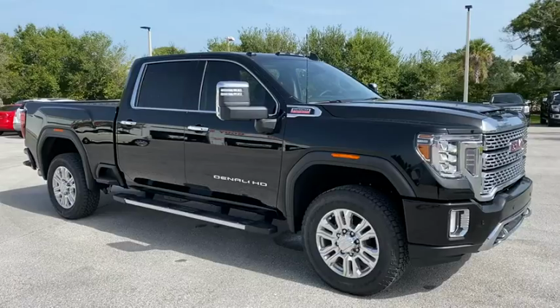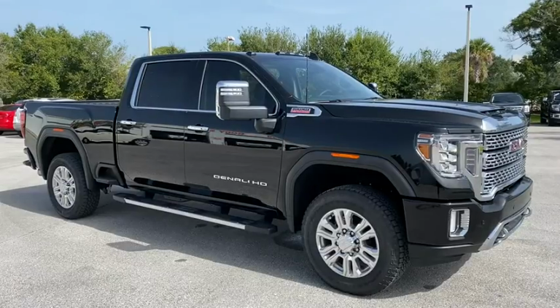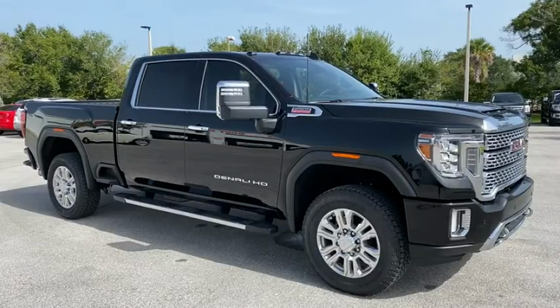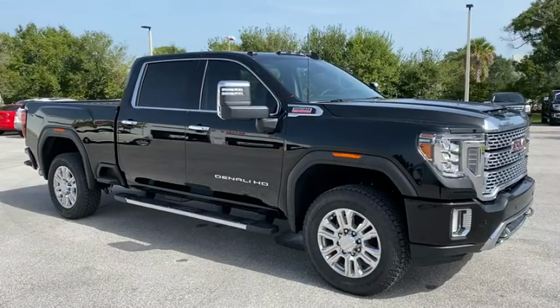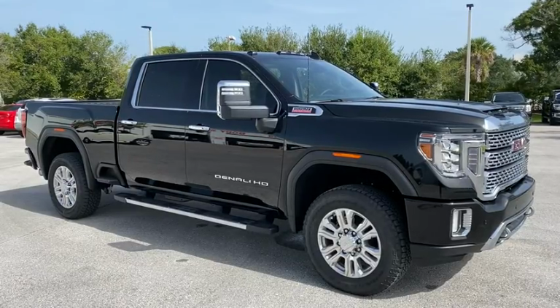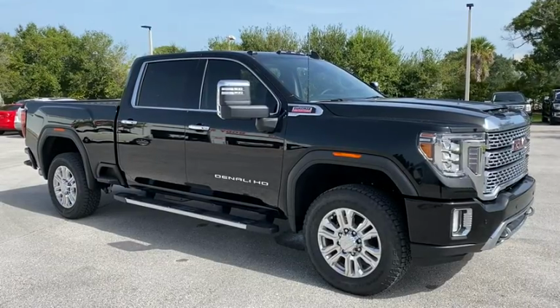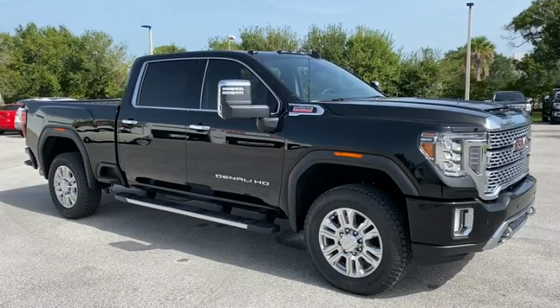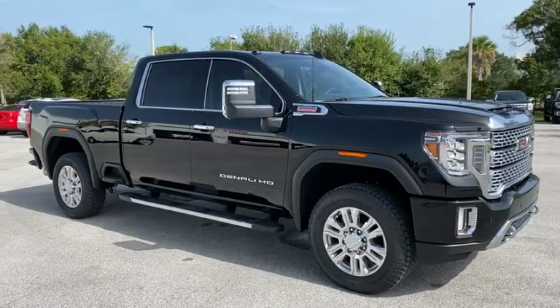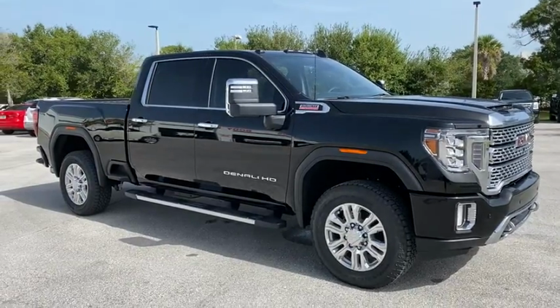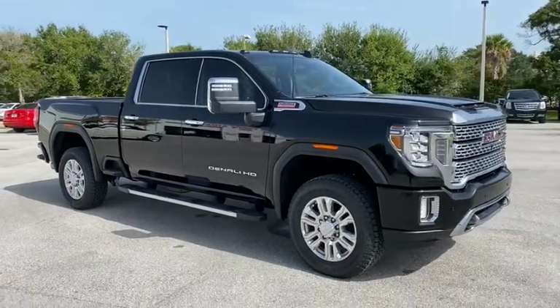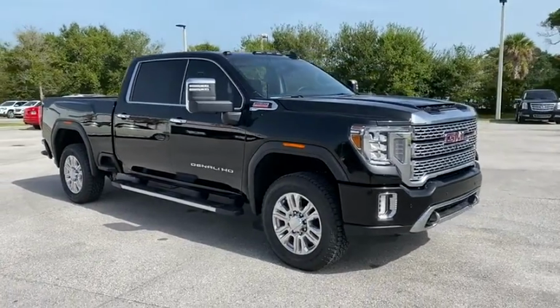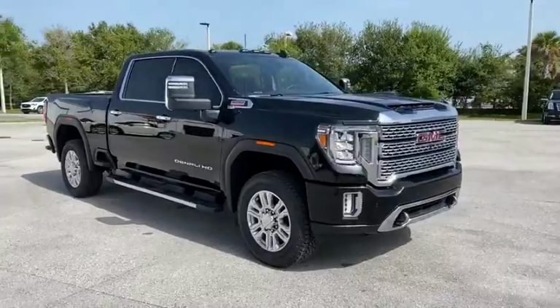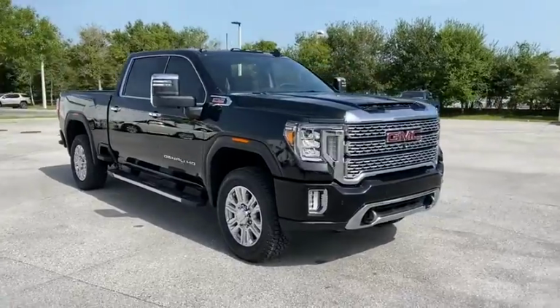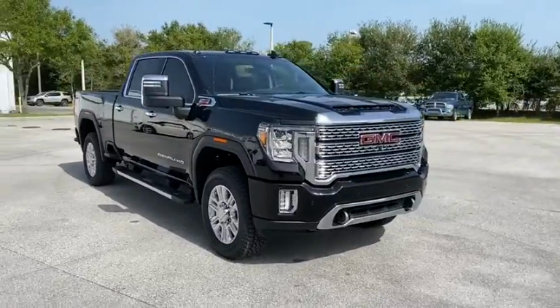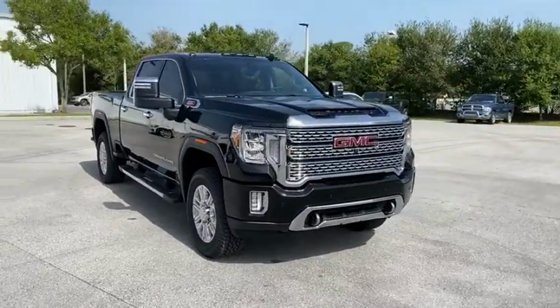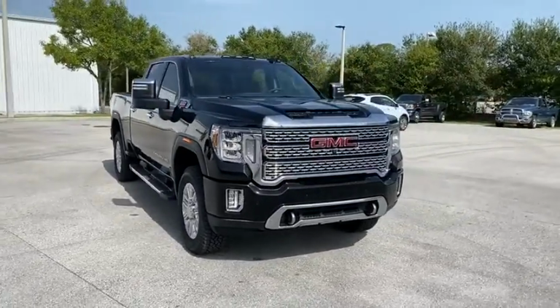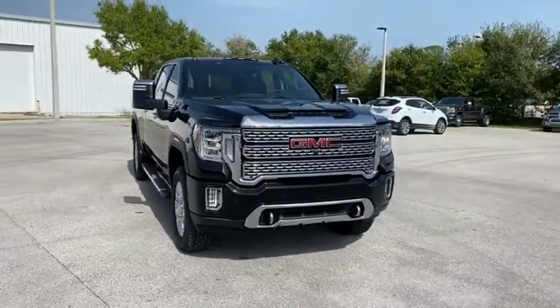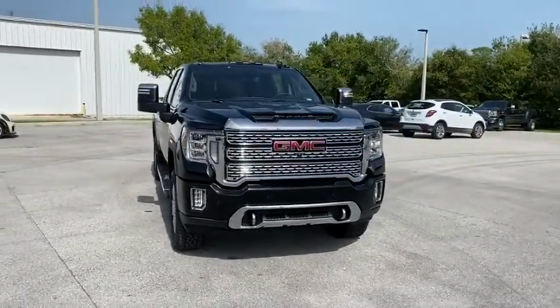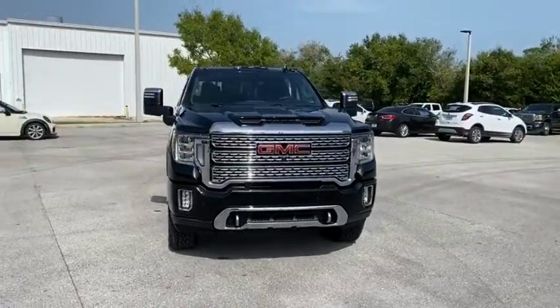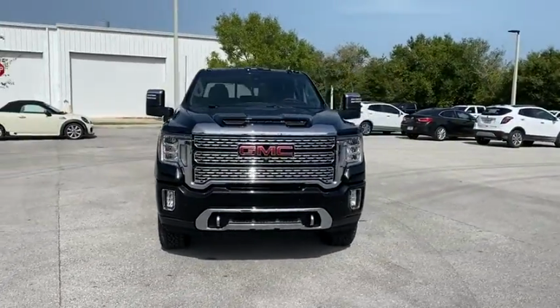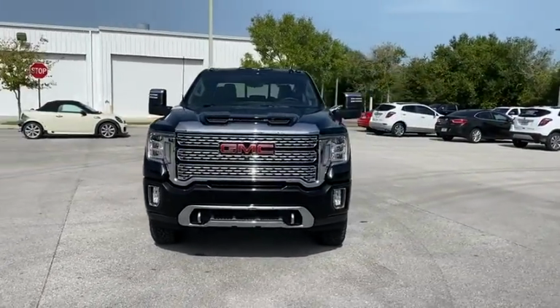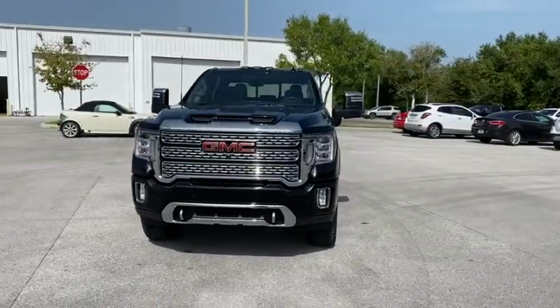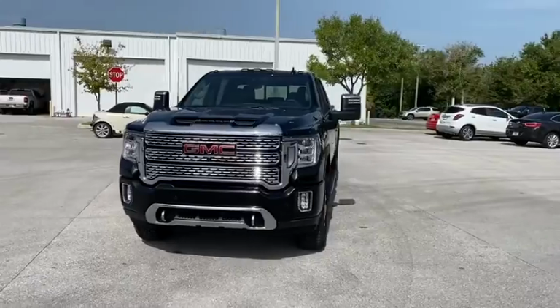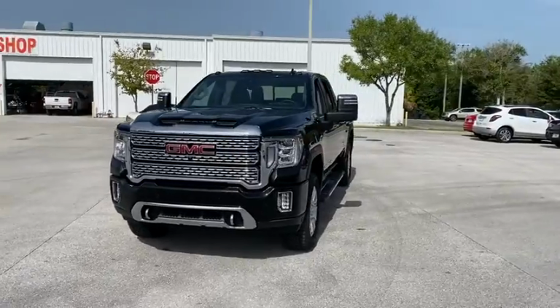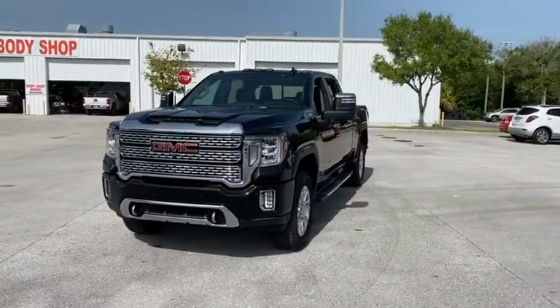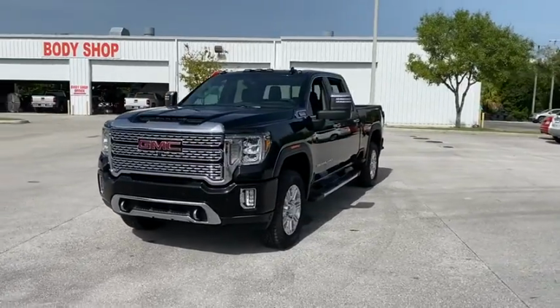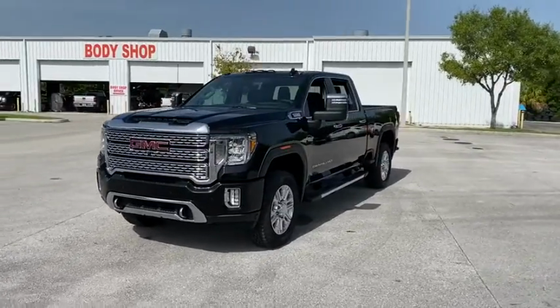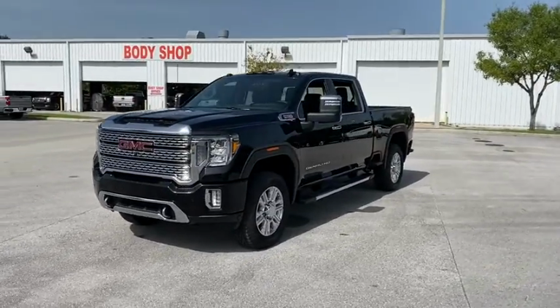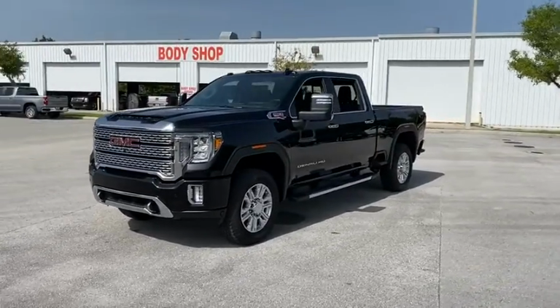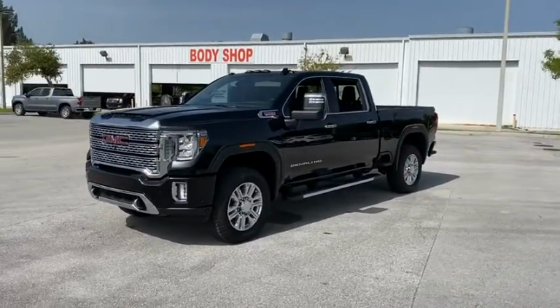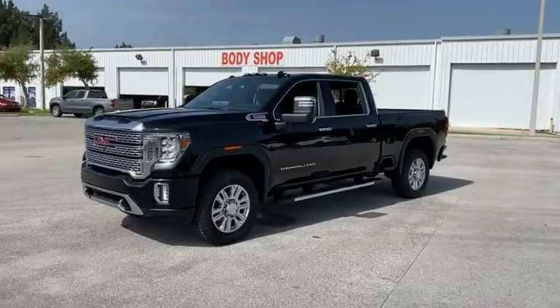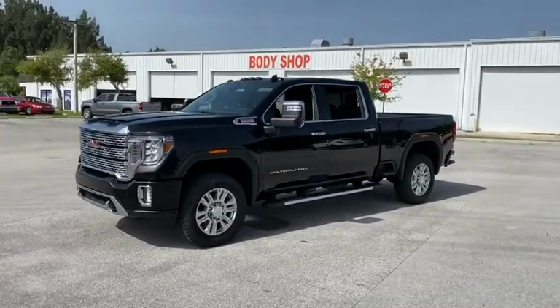Looking for the right vehicle? Check out the 2020 GMC Sierra 2500 HD. The GMC Sierra 2500 HD has all your workhorse basics covered. No worries here. Here are some of this vehicle's great options.